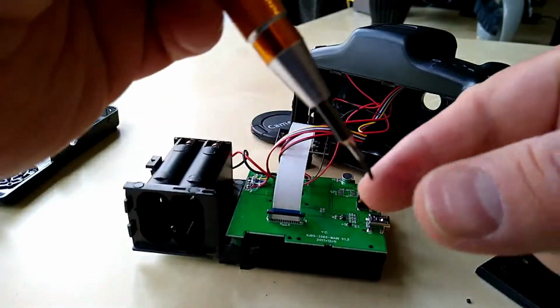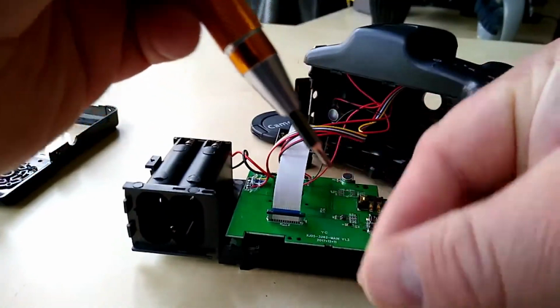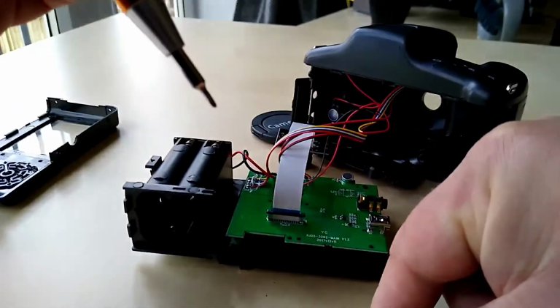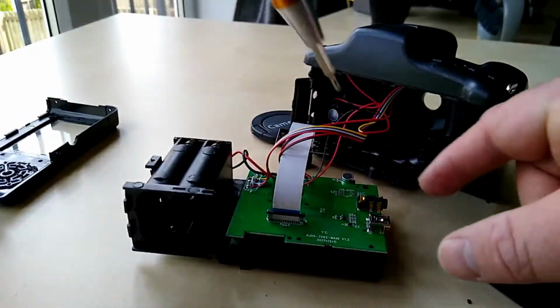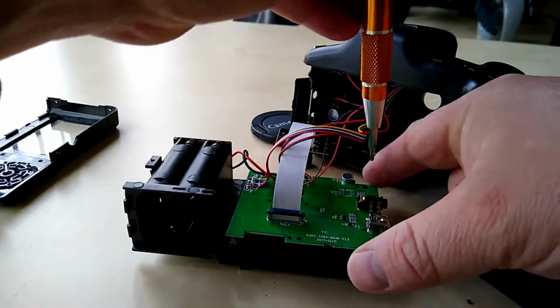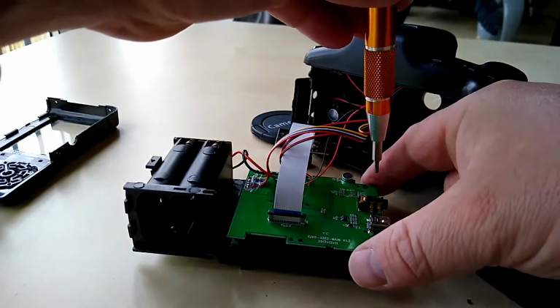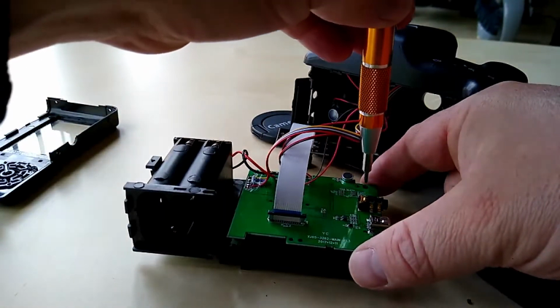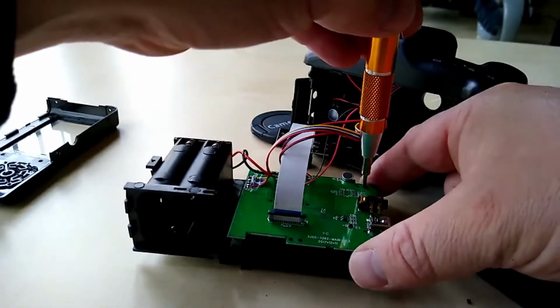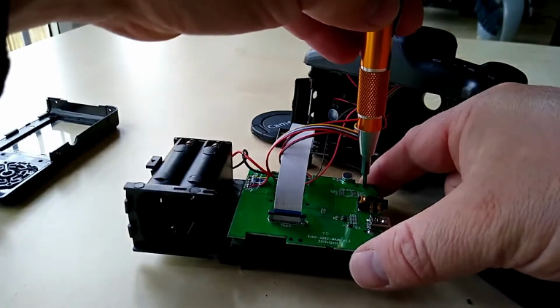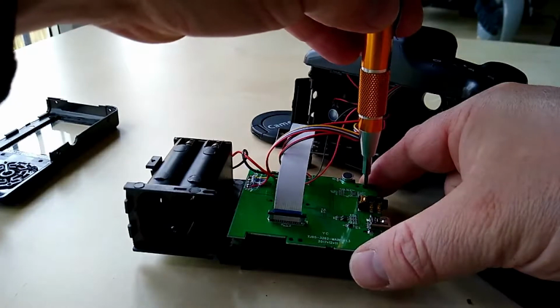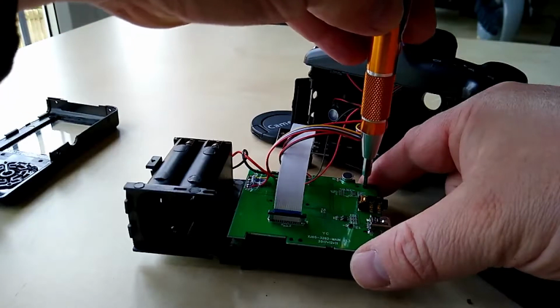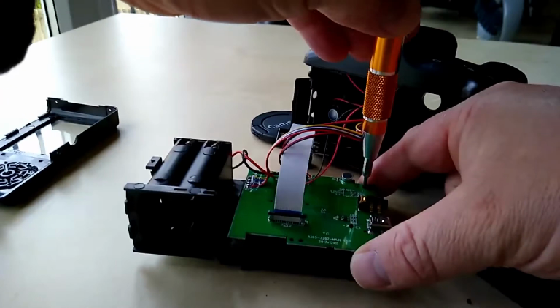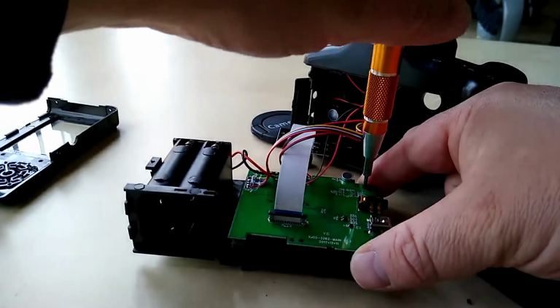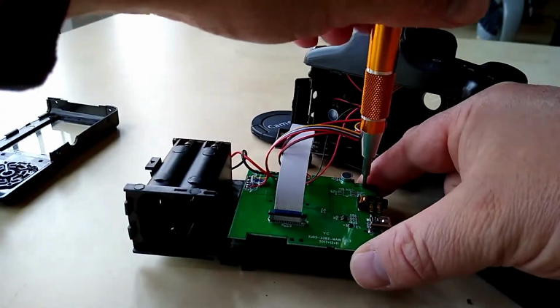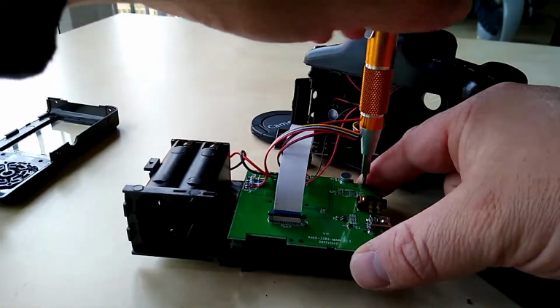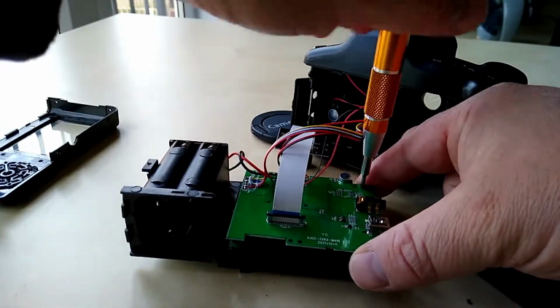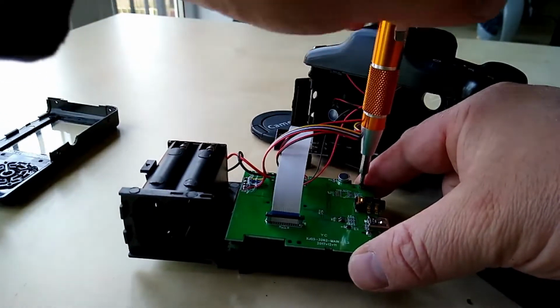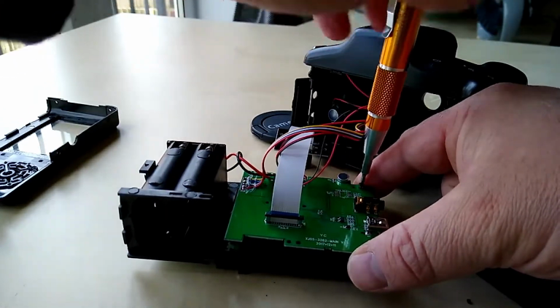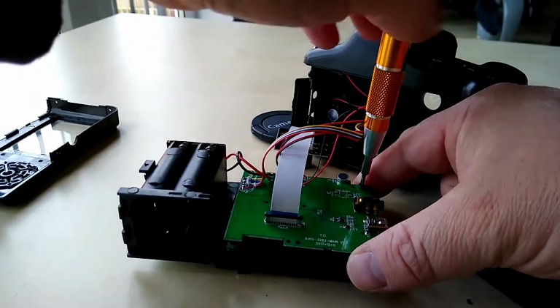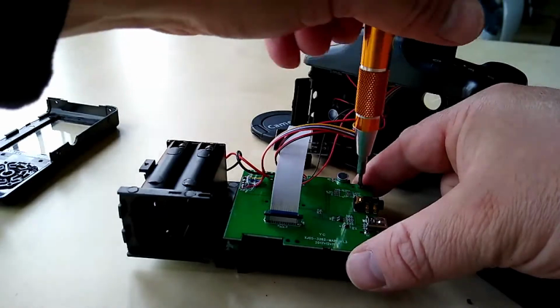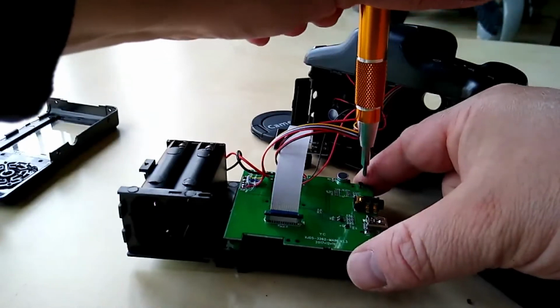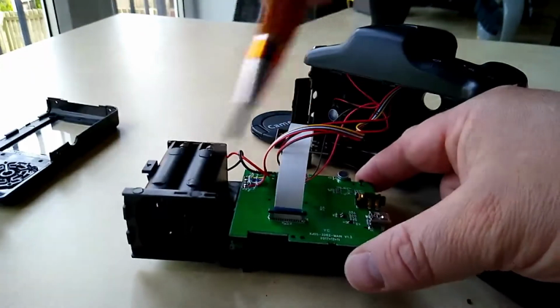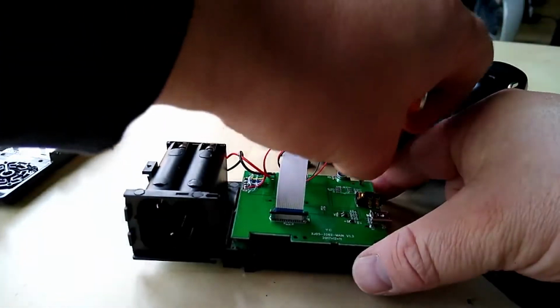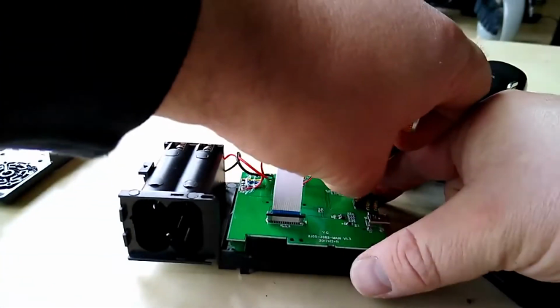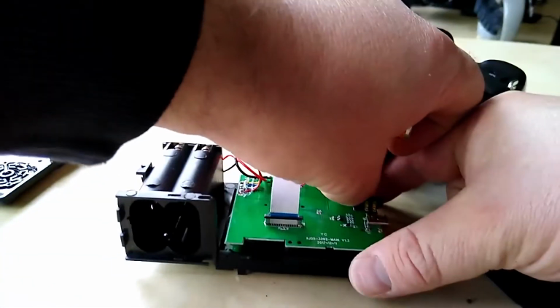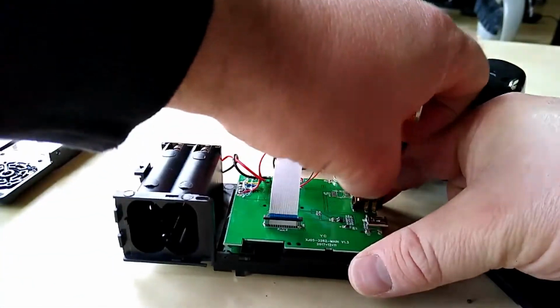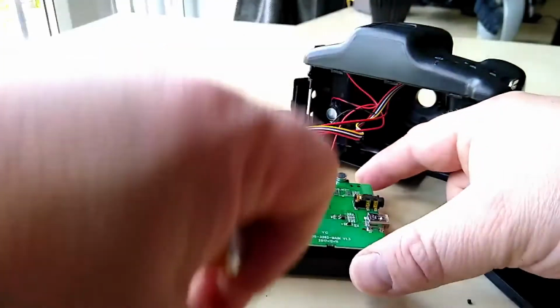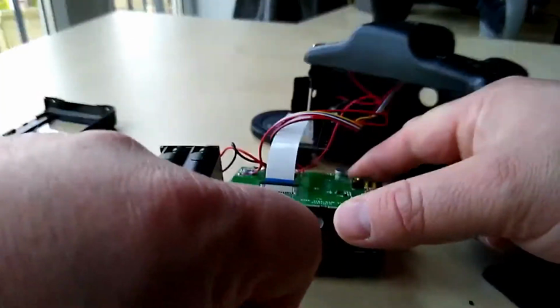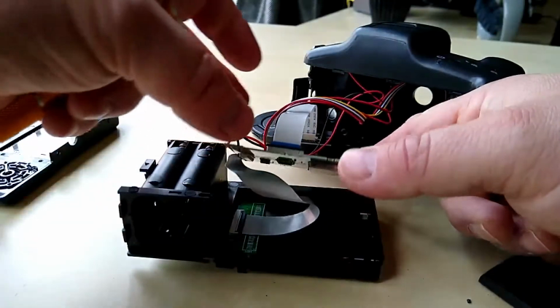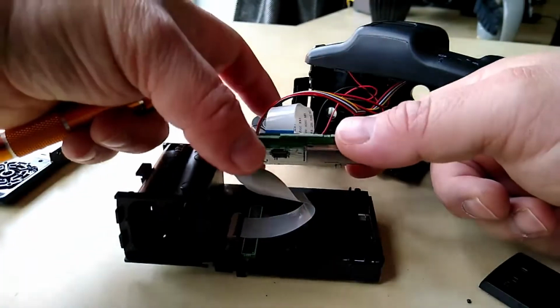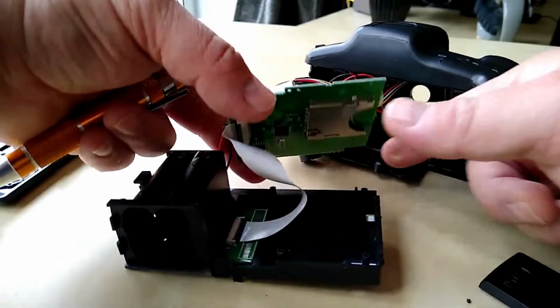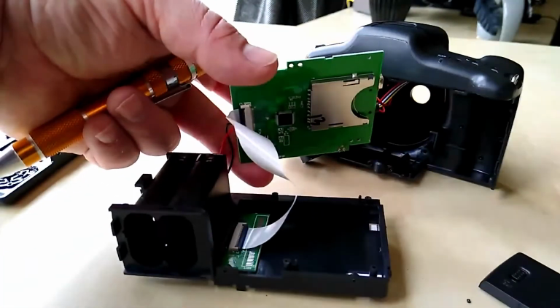Curiosity got the better of me and I wanted to know what was on the other side of the circuit board. As it was only two screws I thought I'd give it a go and have a look anyway. Turns out it's just the SD card slot.